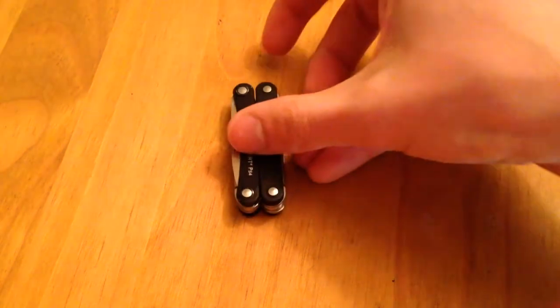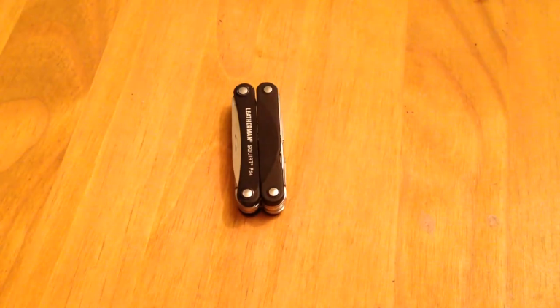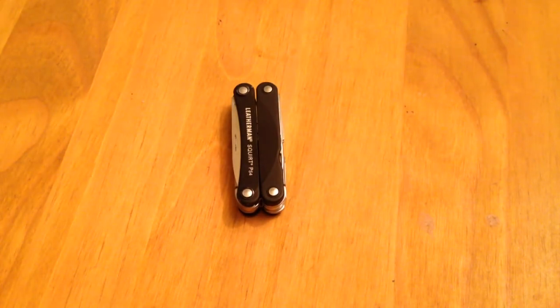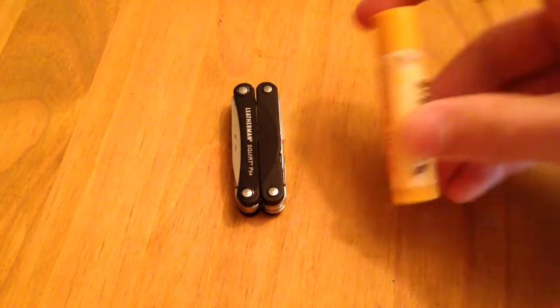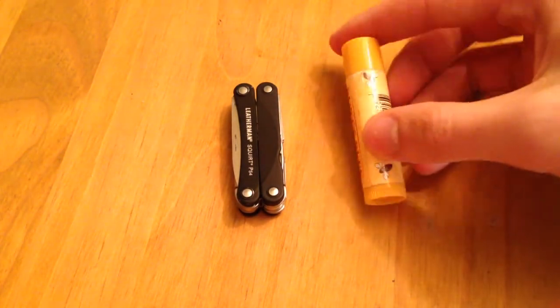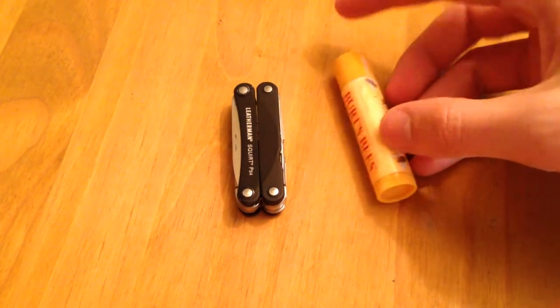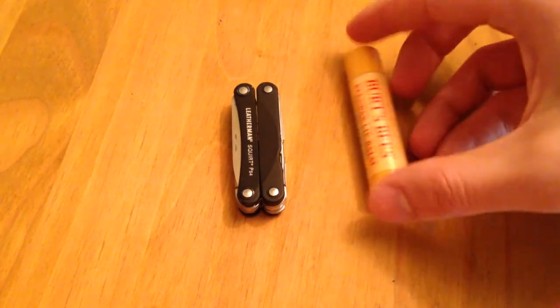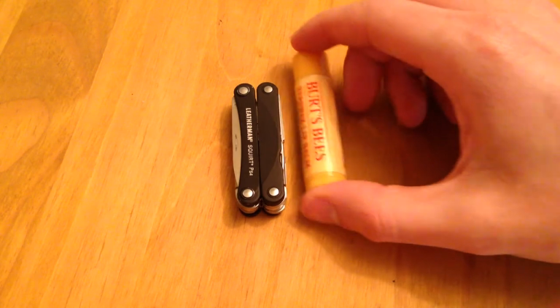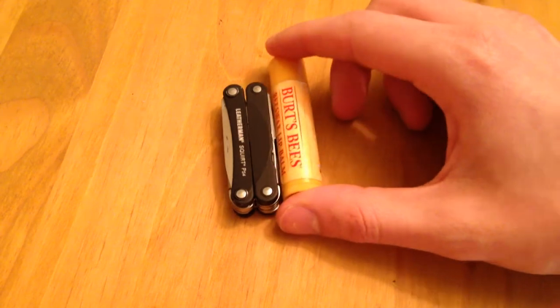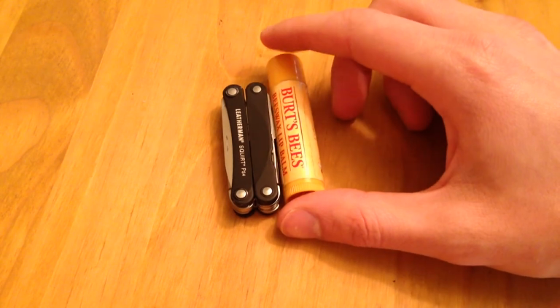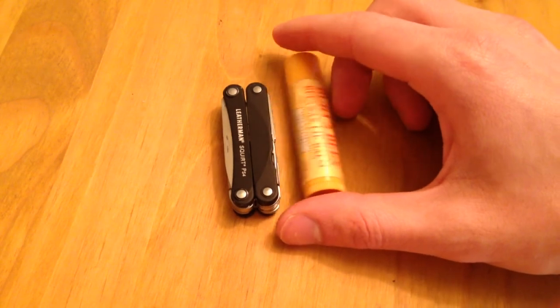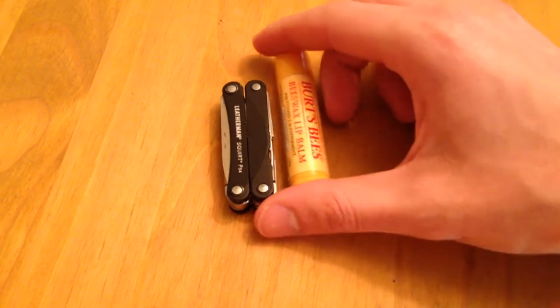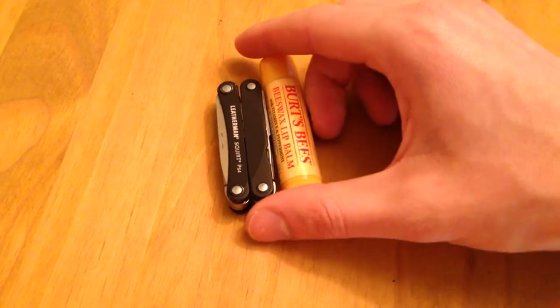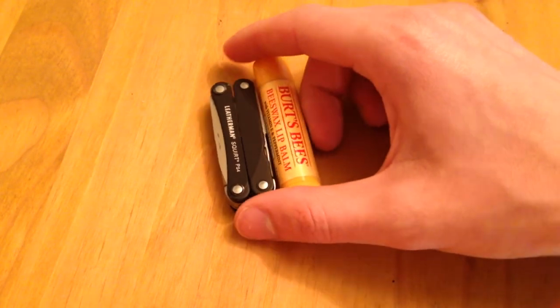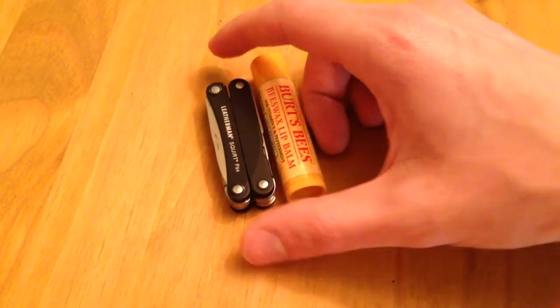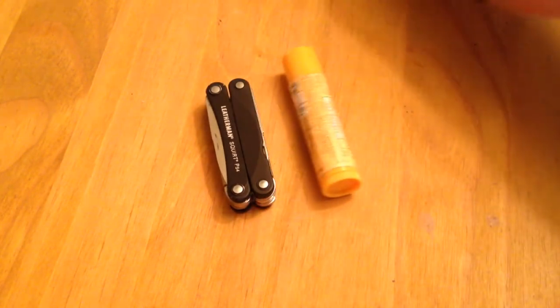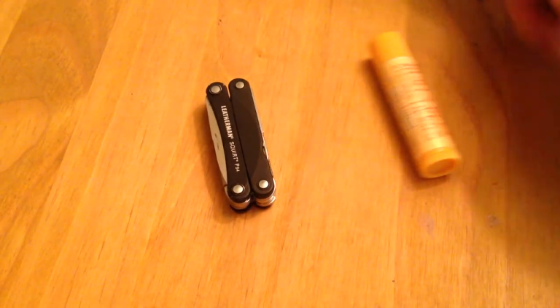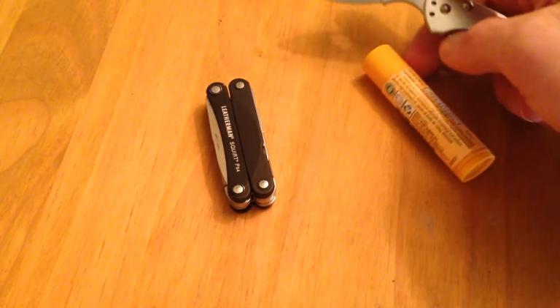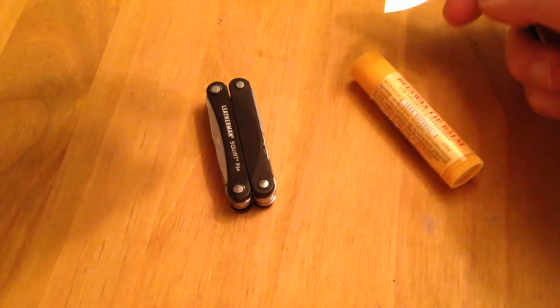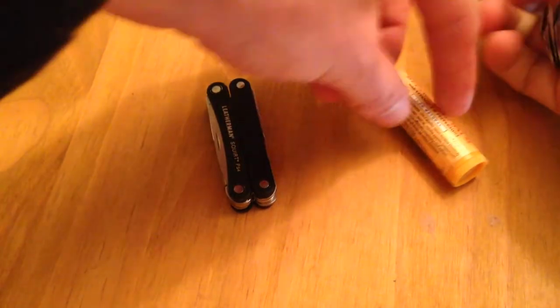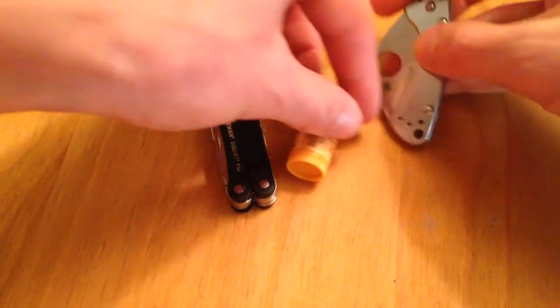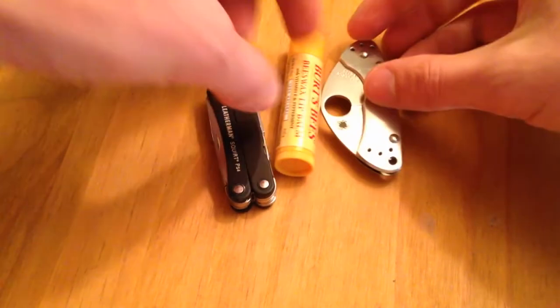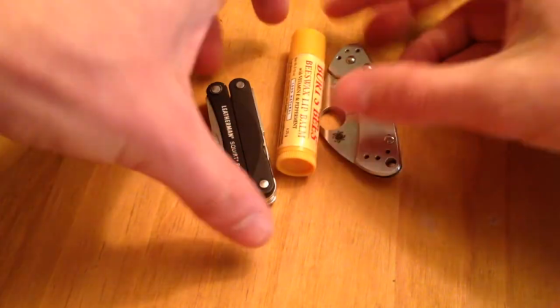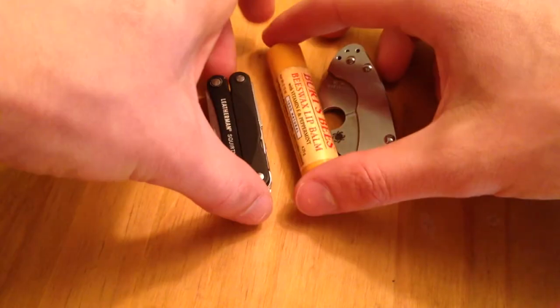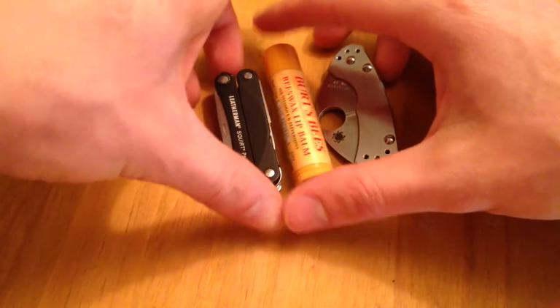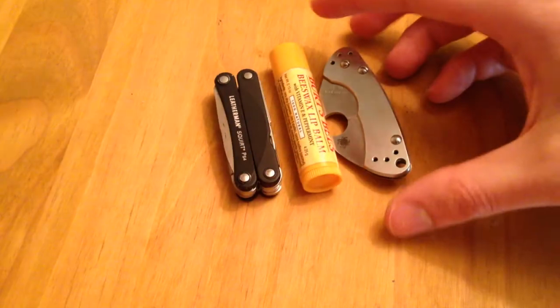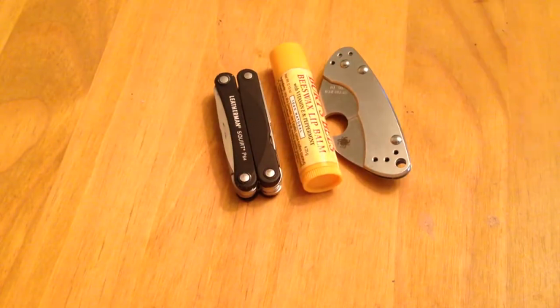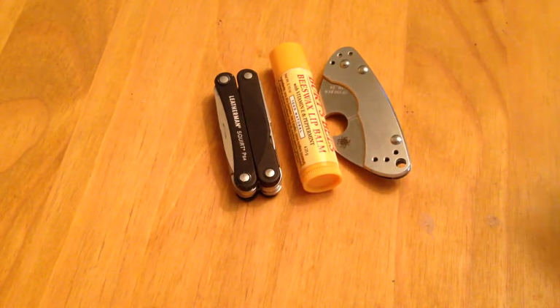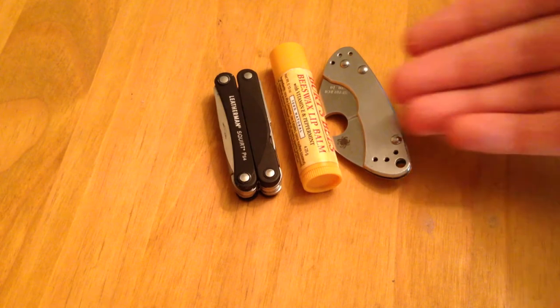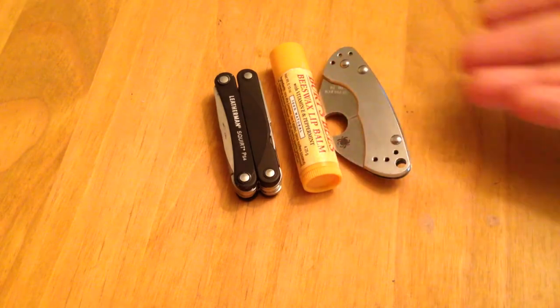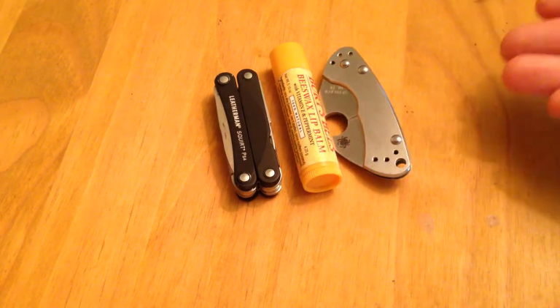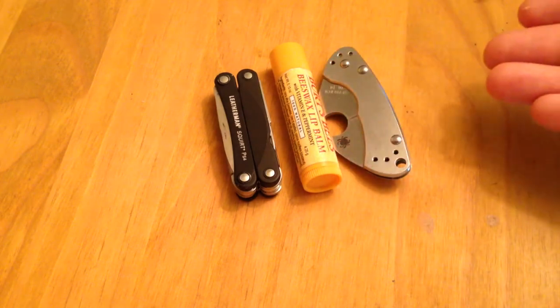One of the other things in my EDC is chapstick. You can see the PS4 alongside a chapstick, and the Spyderco Balance alongside the chapstick — very, very small and very capable items.